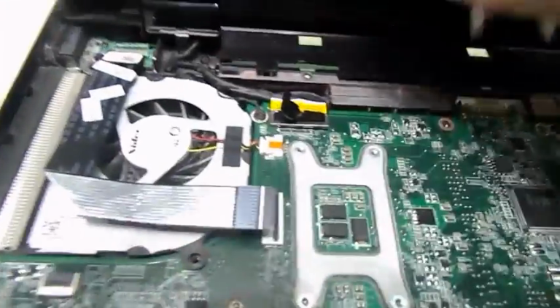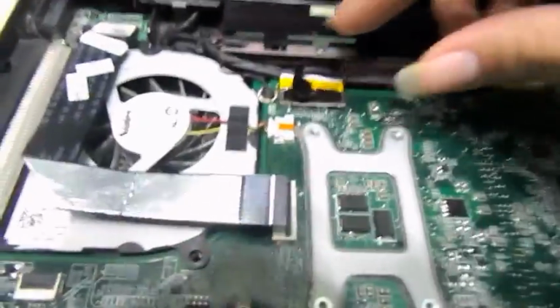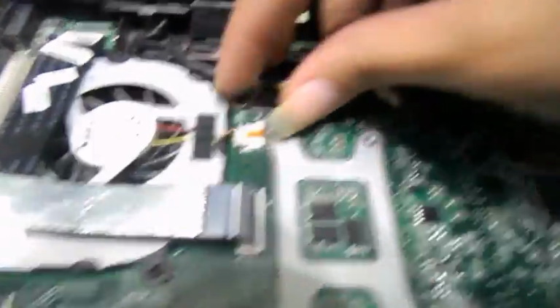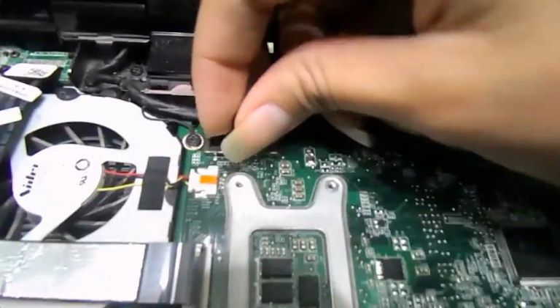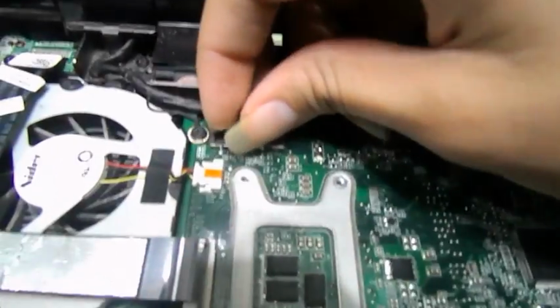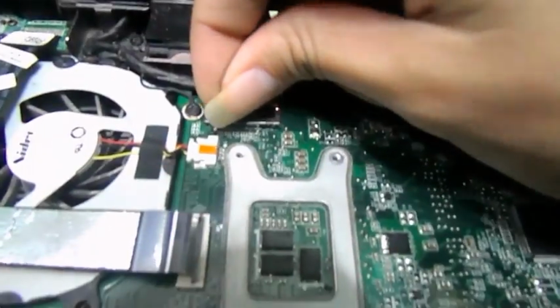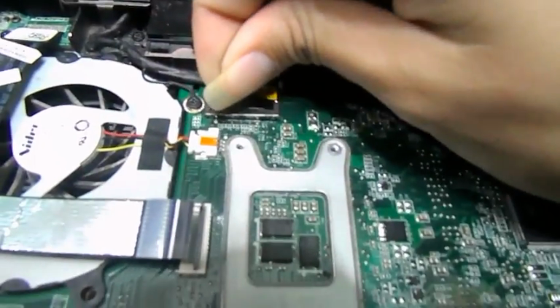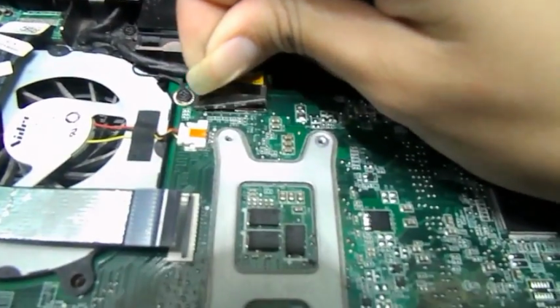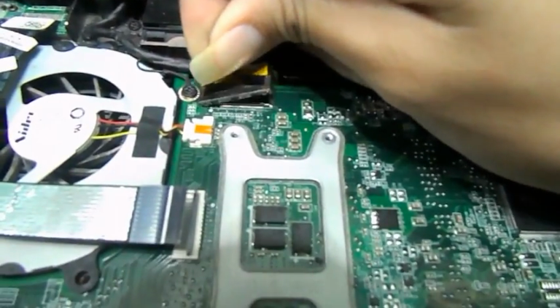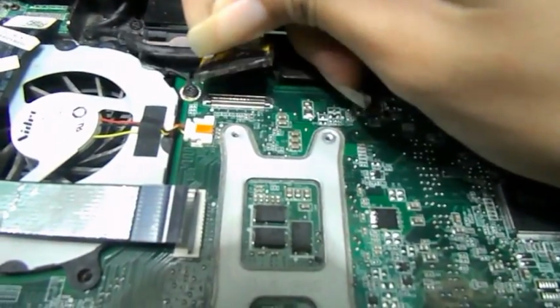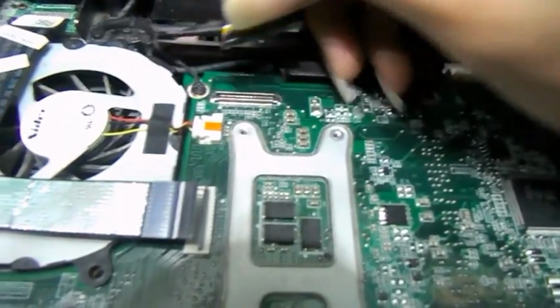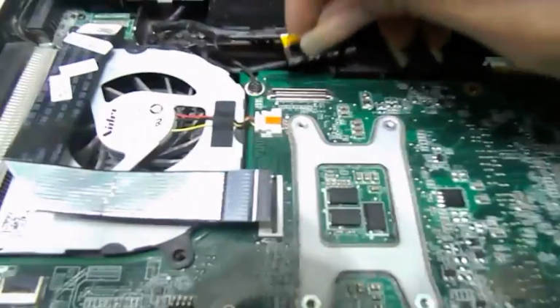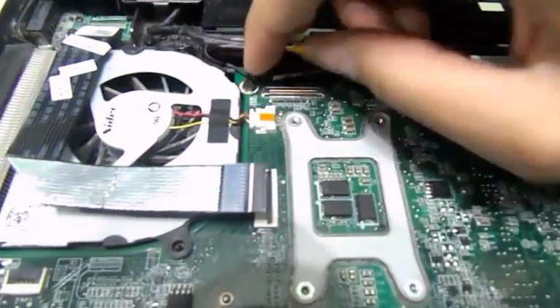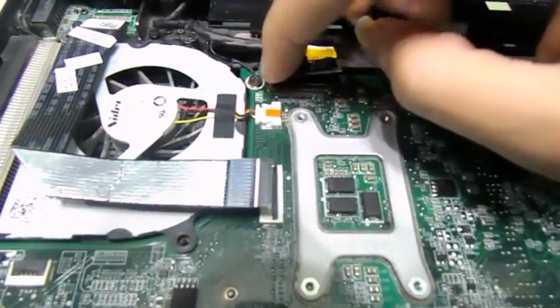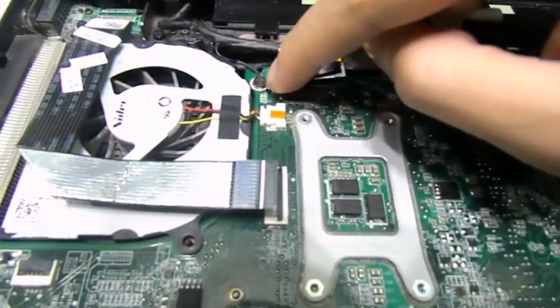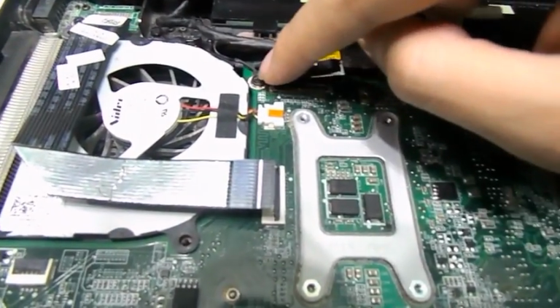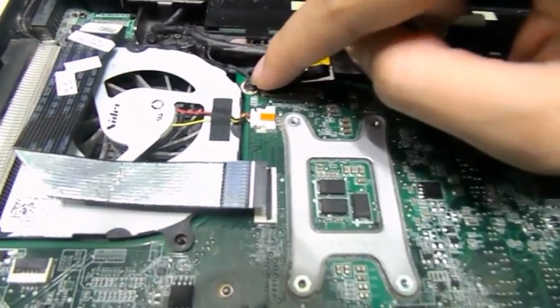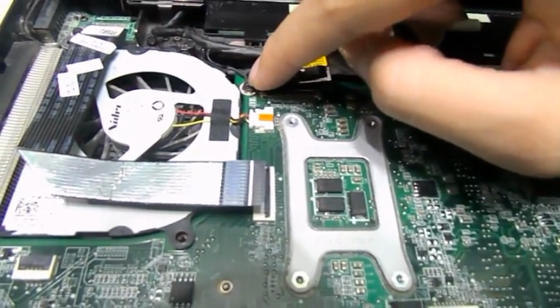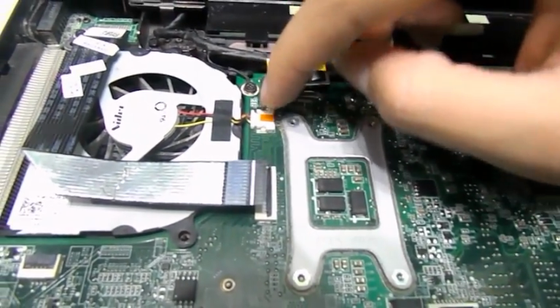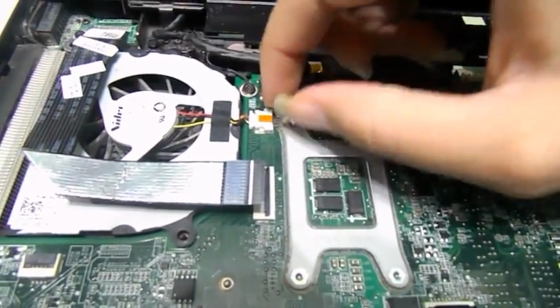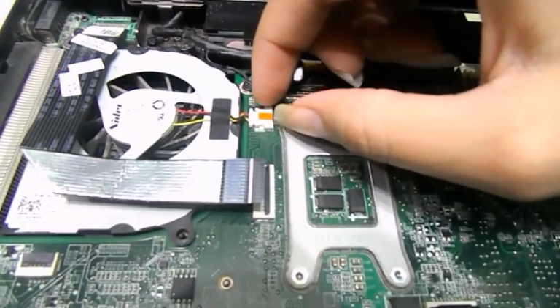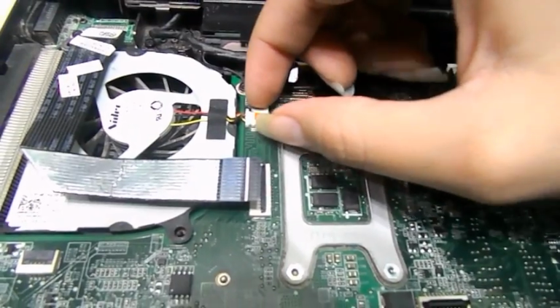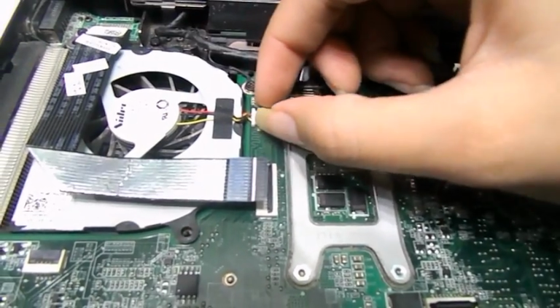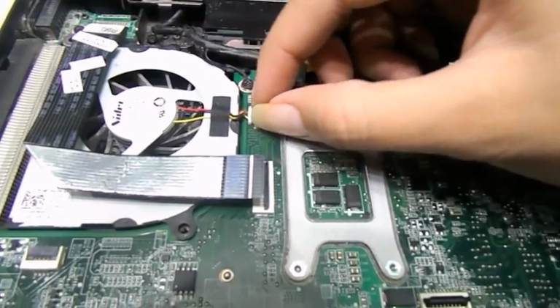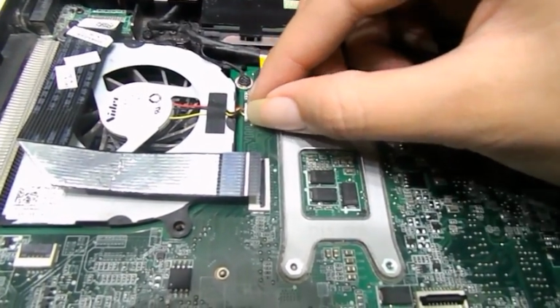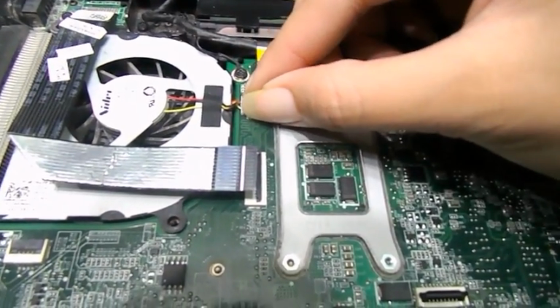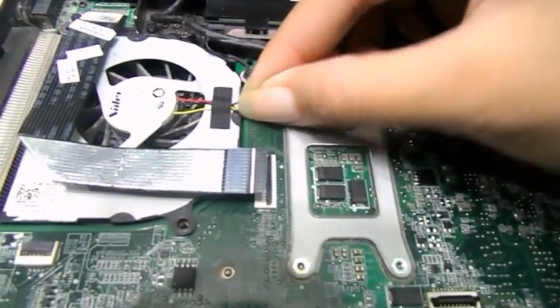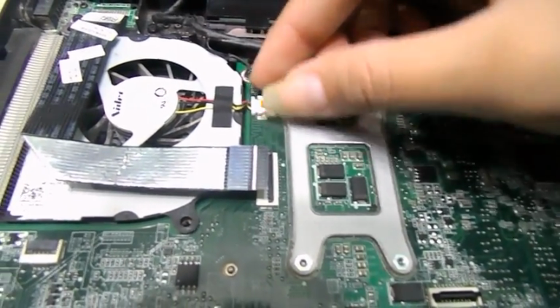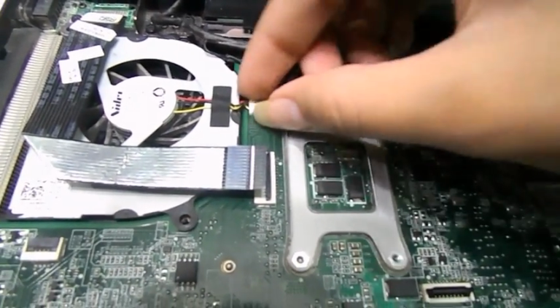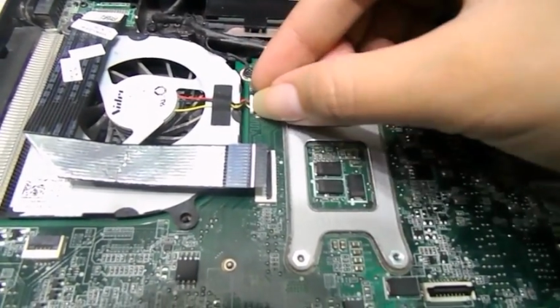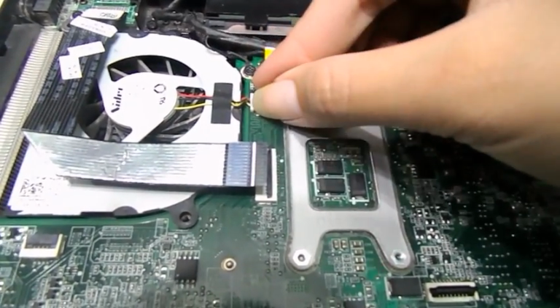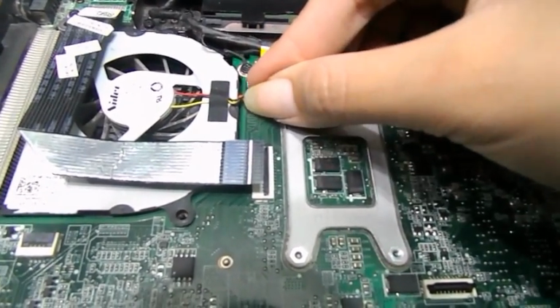This right here is coming from the screen — just grab that right there and pull it up, and then we're going to be removing that screw. And then this connection right here is the one from the fan.